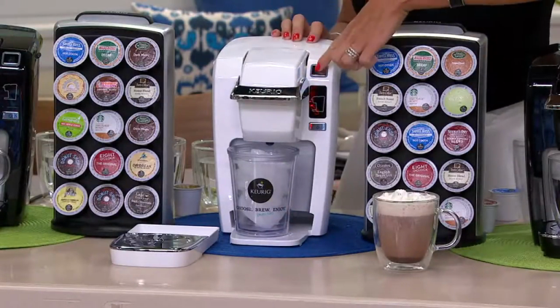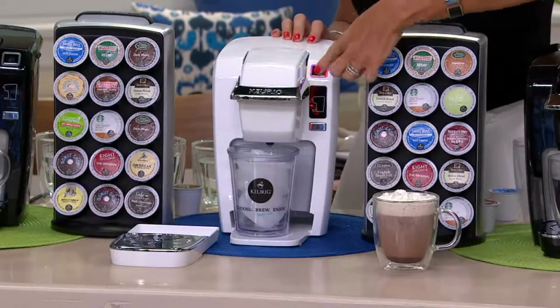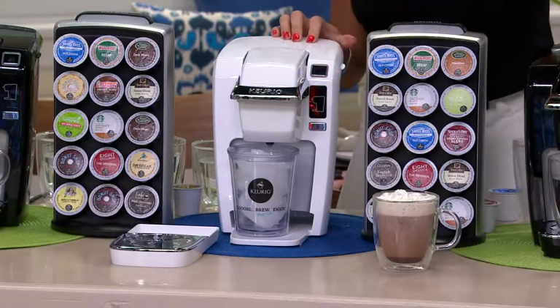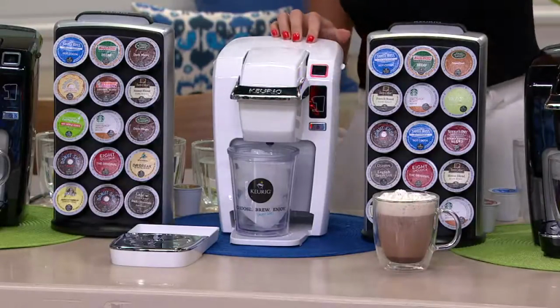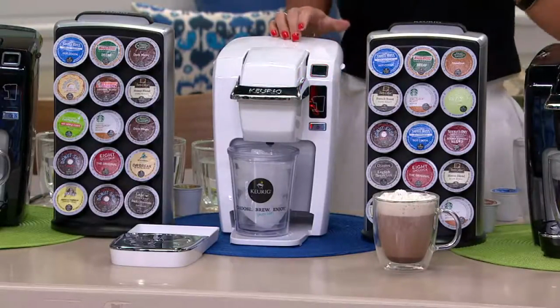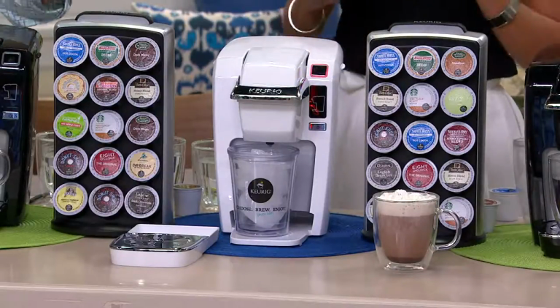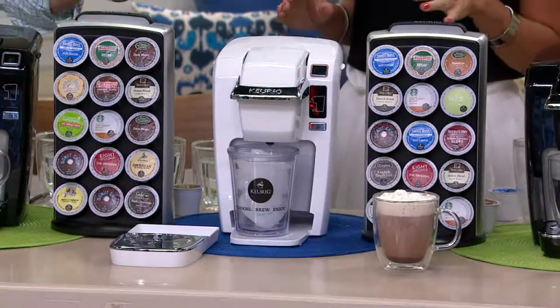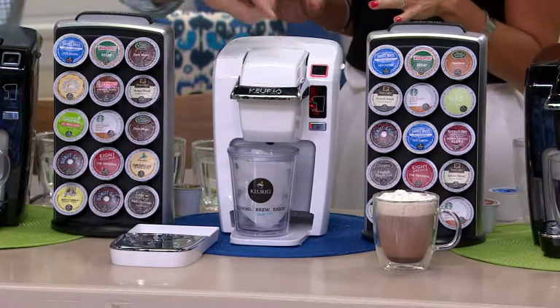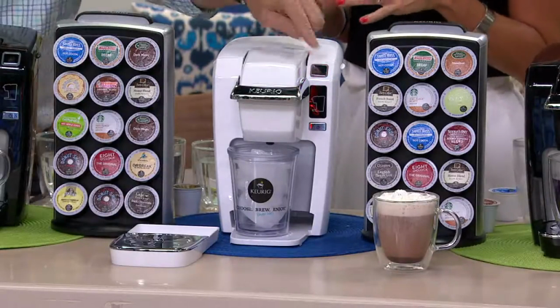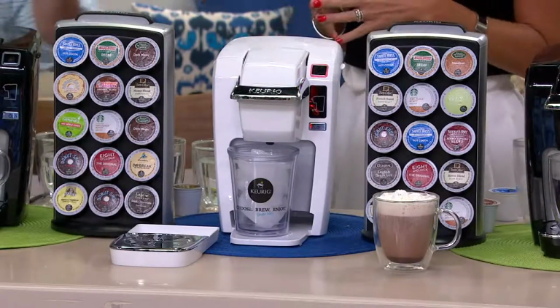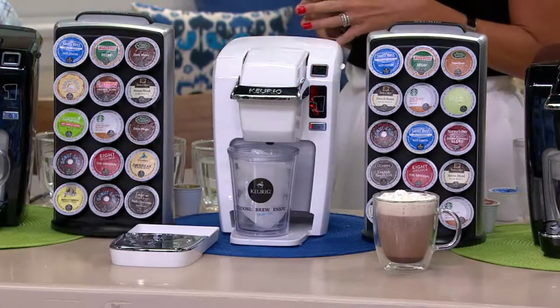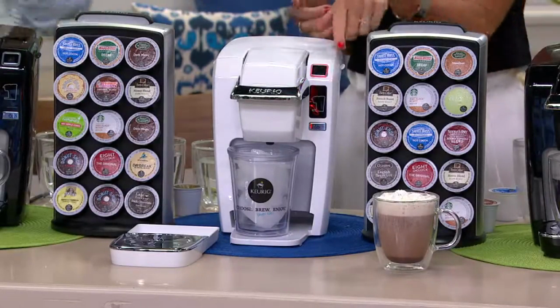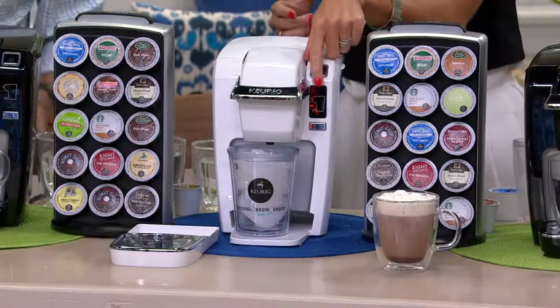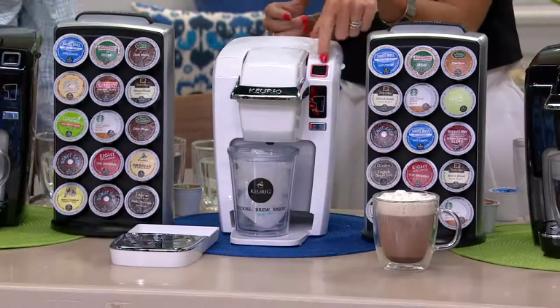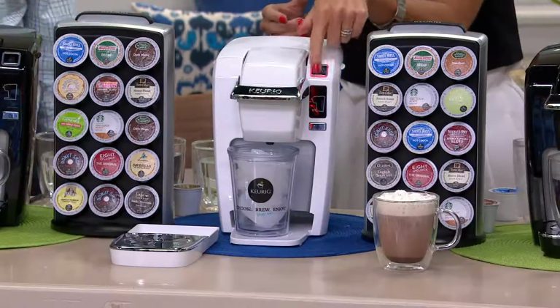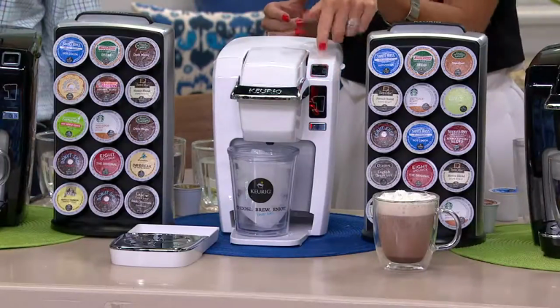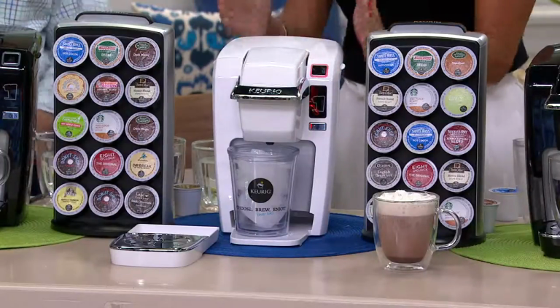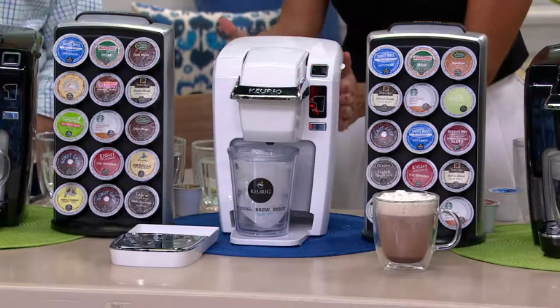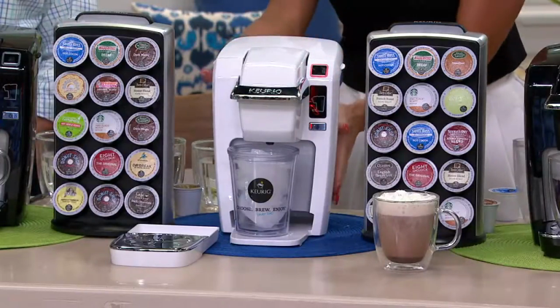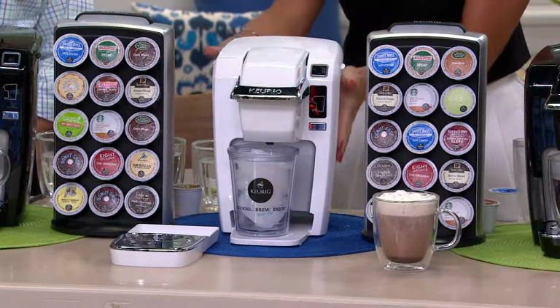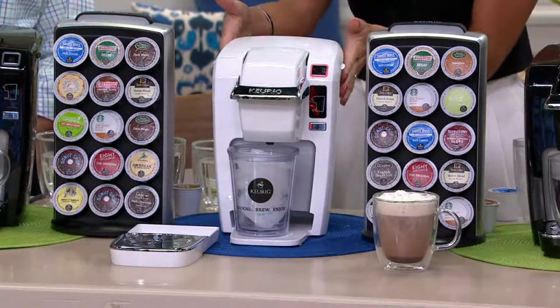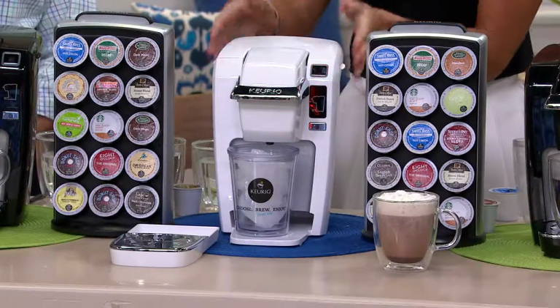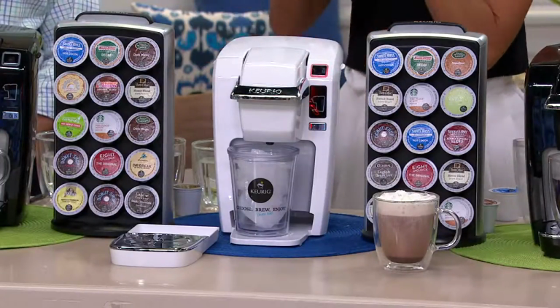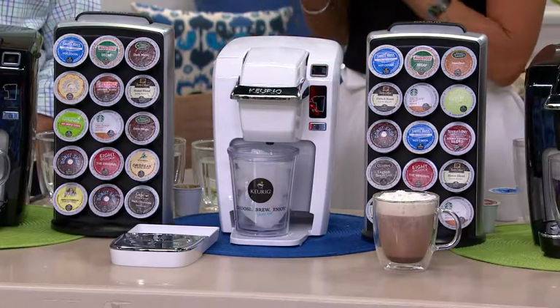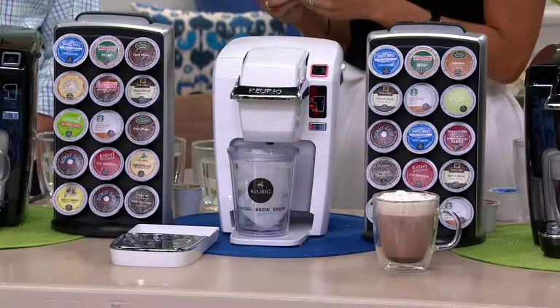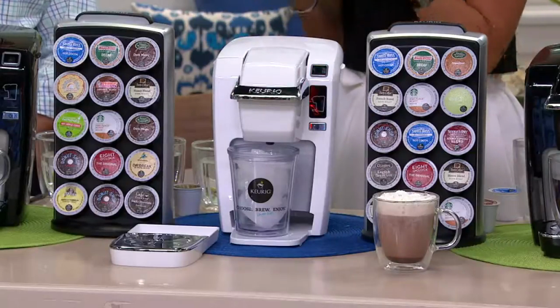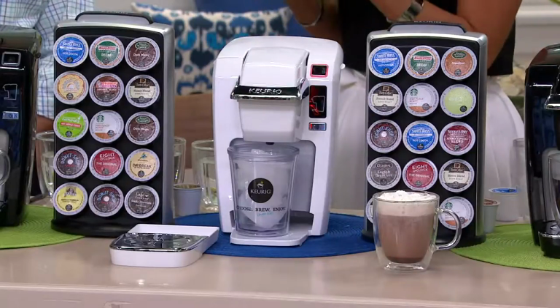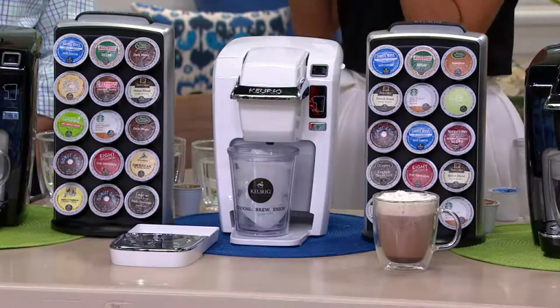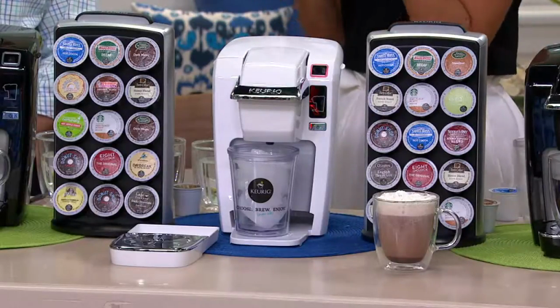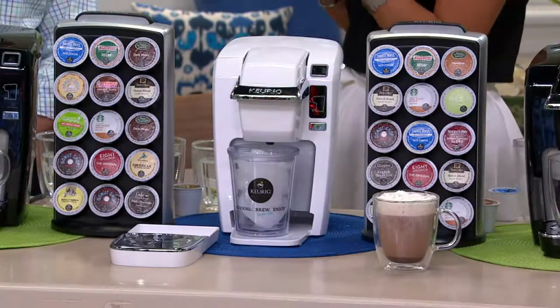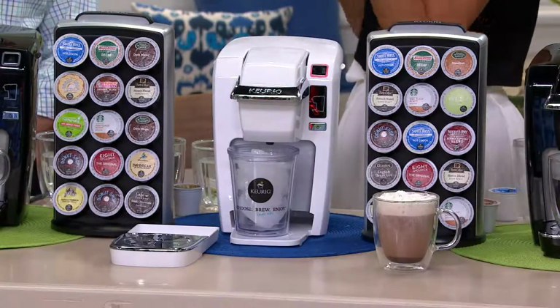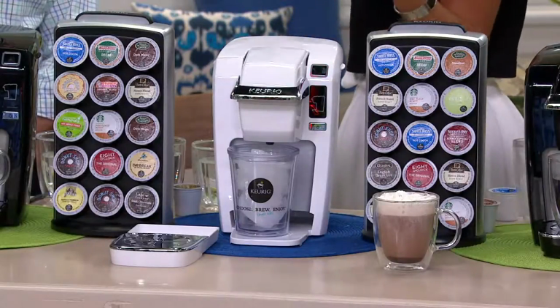I'm going to press that button and in just under two minutes this will turn blue. It's actually blinking red right now, which is telling you that it's heating that water in the back of the water reservoir to that perfect temperature to extract that wonderful, delicious flavor of whatever you're brewing.